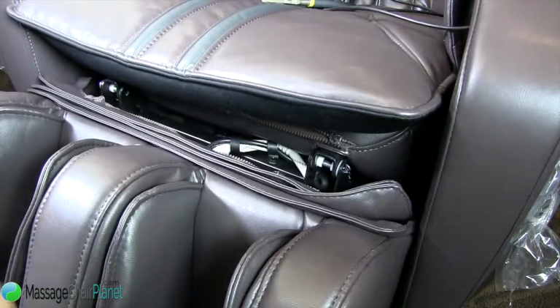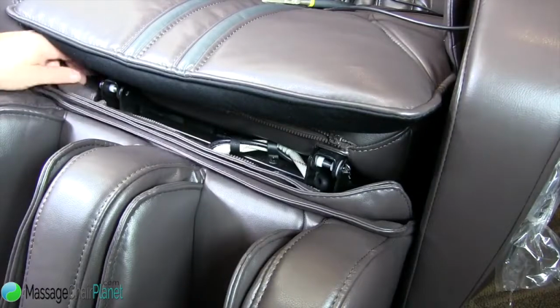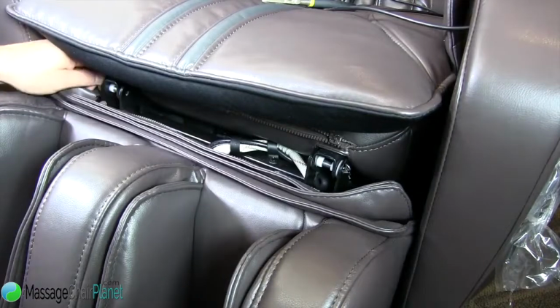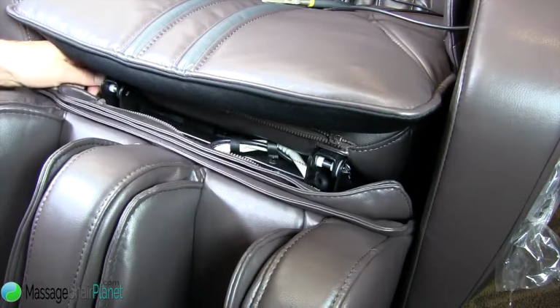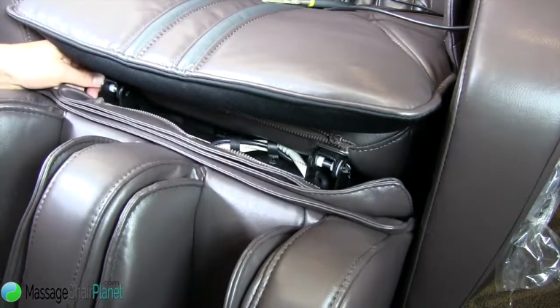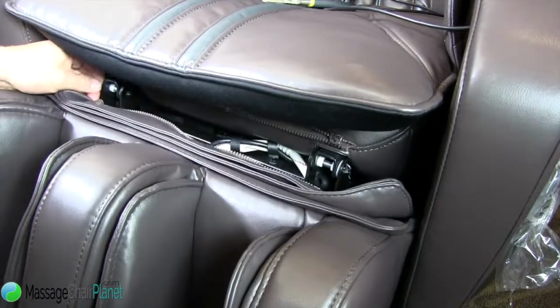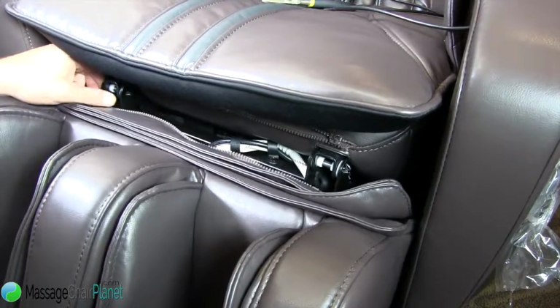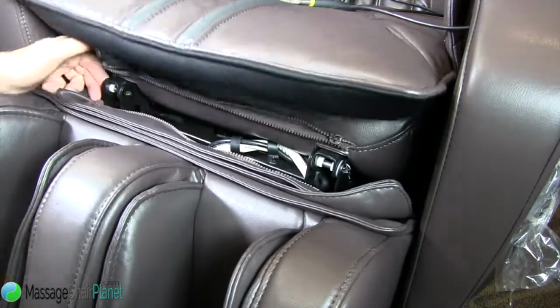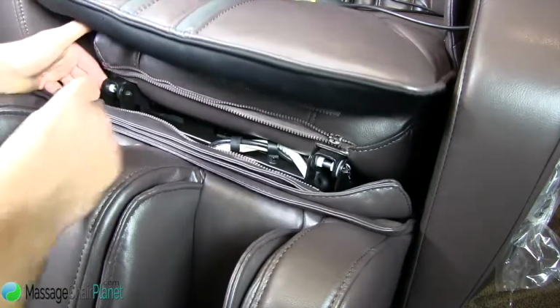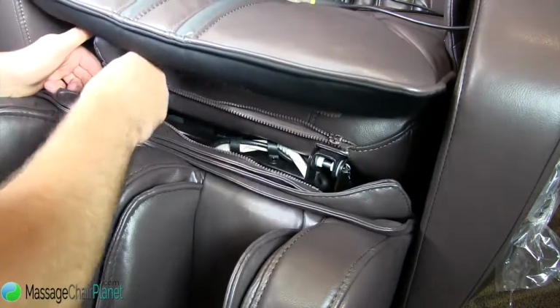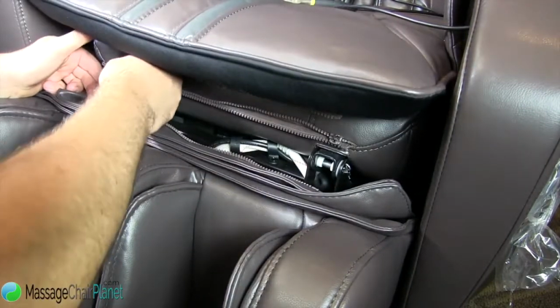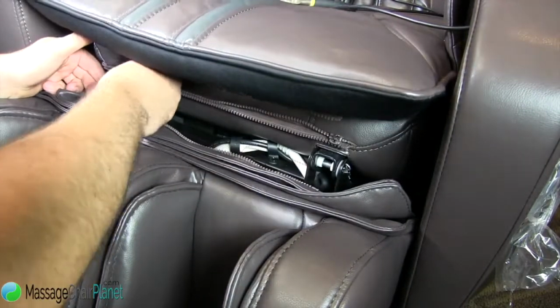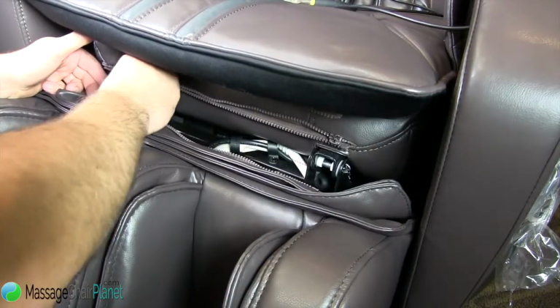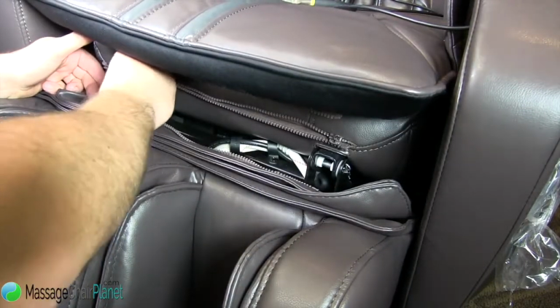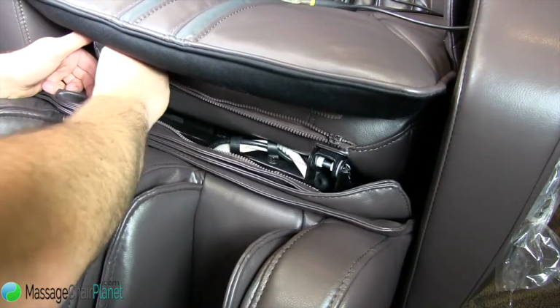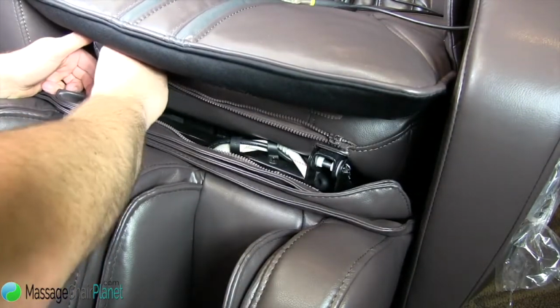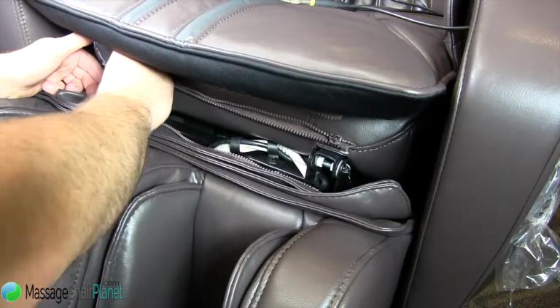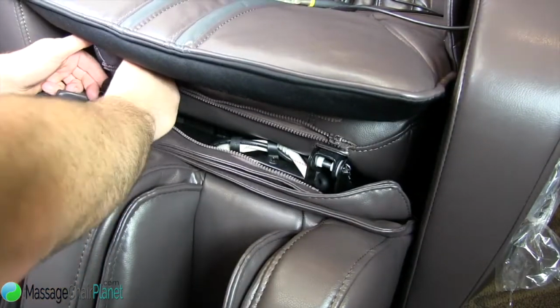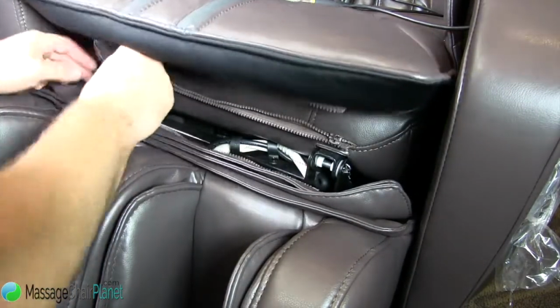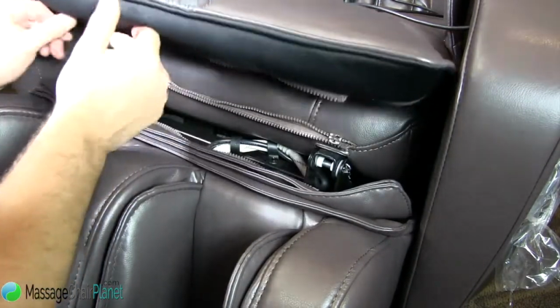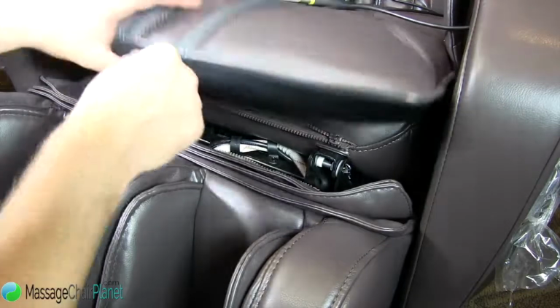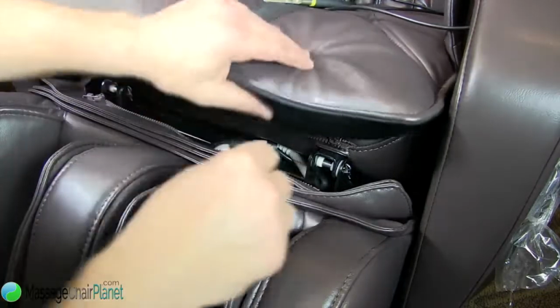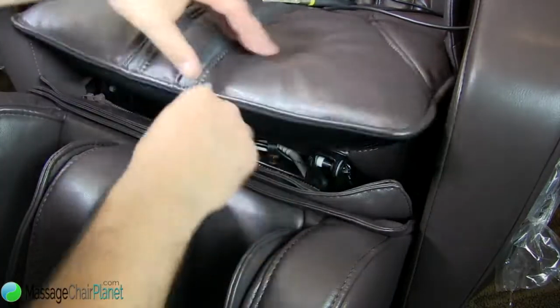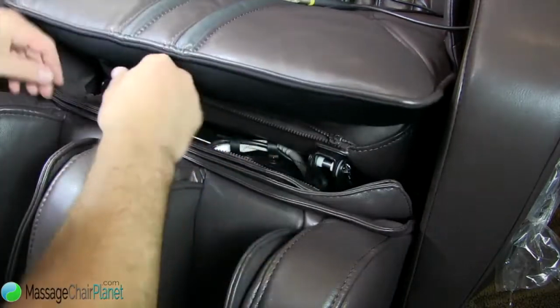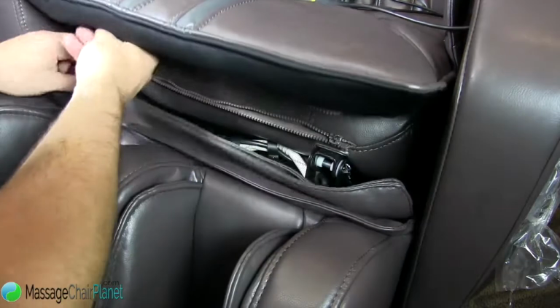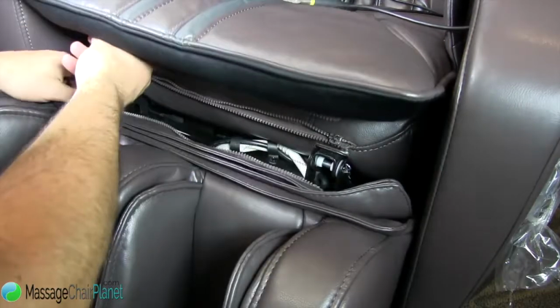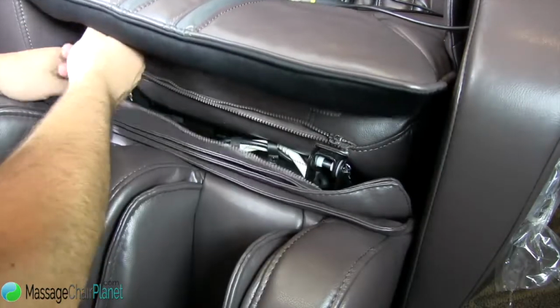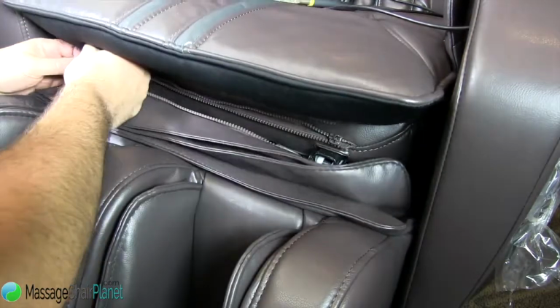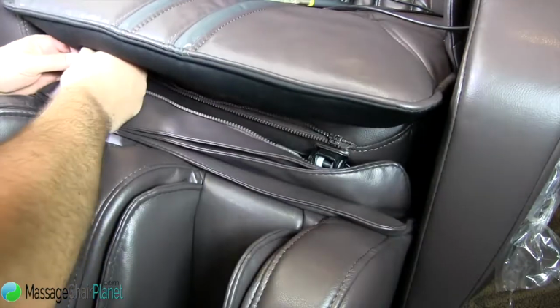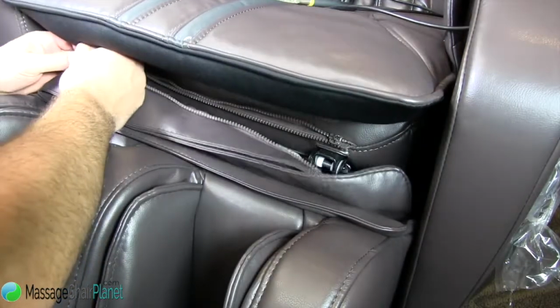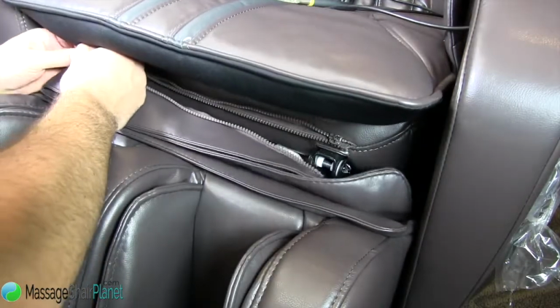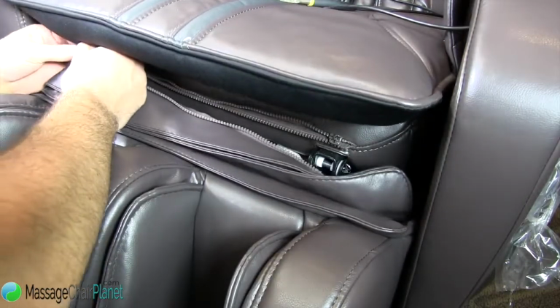Same with the other side. And that's it. Make sure you zip it up.